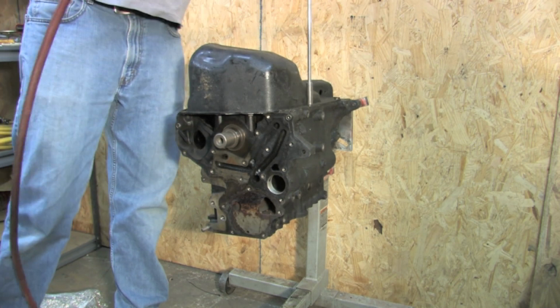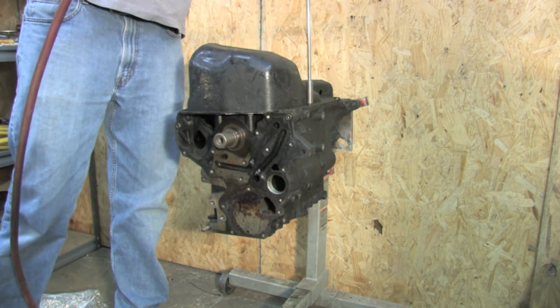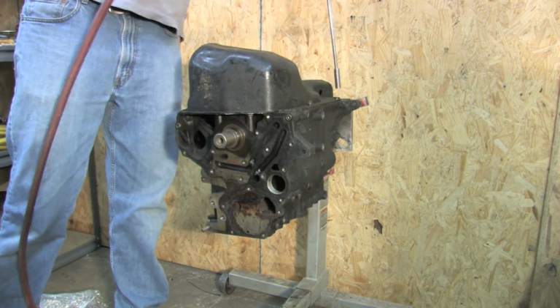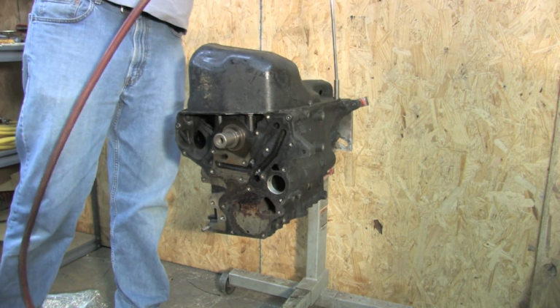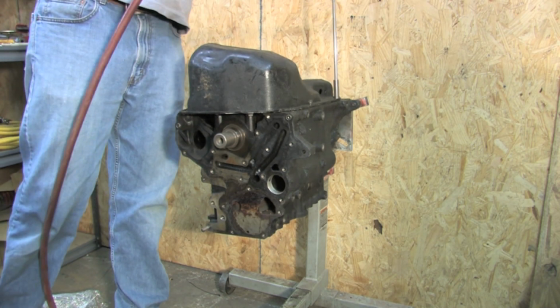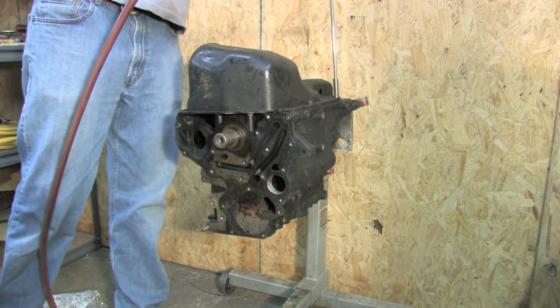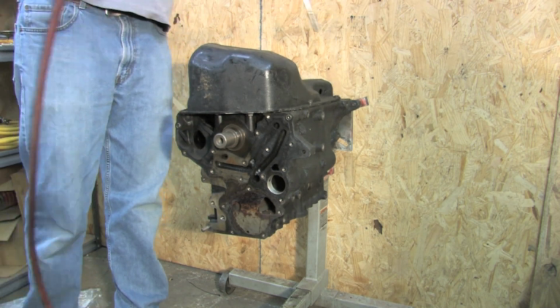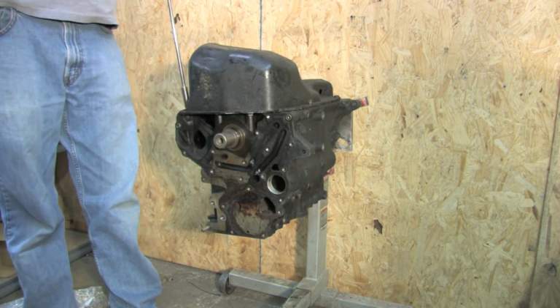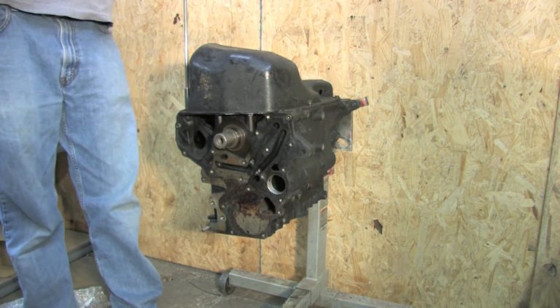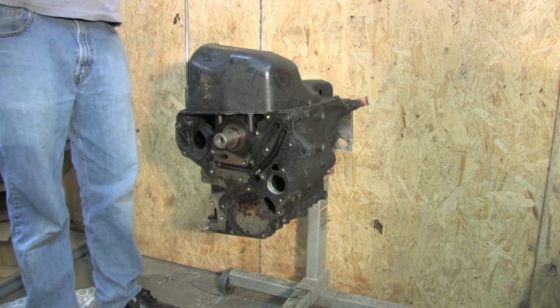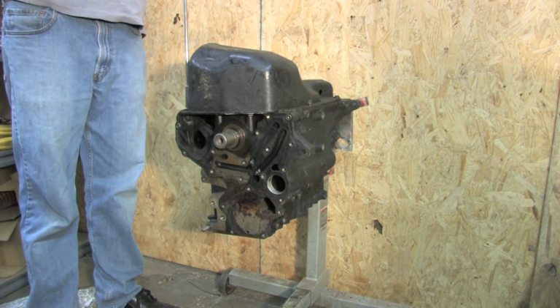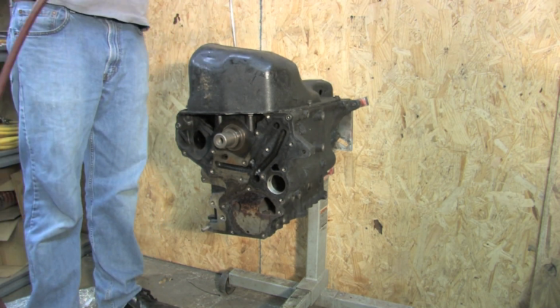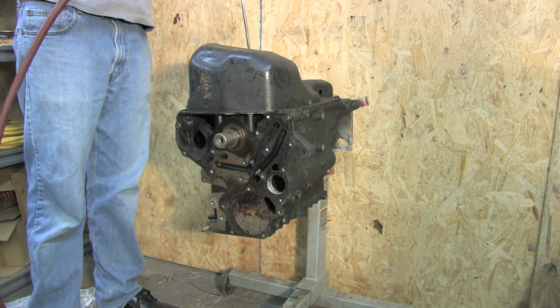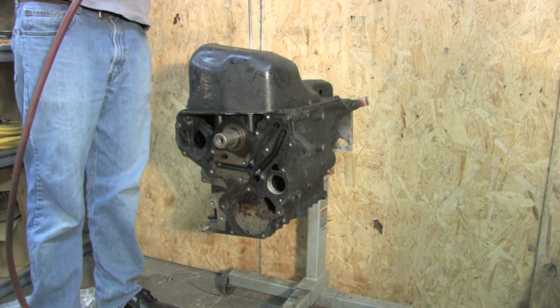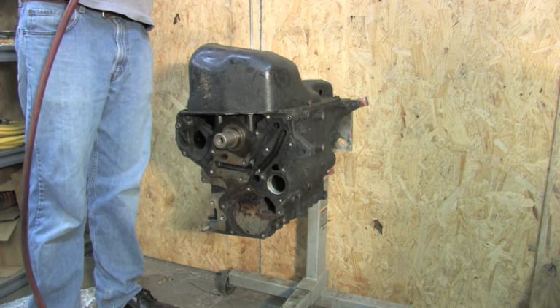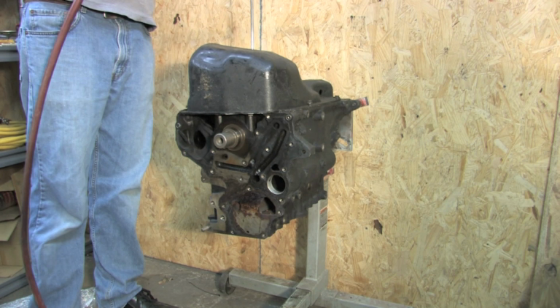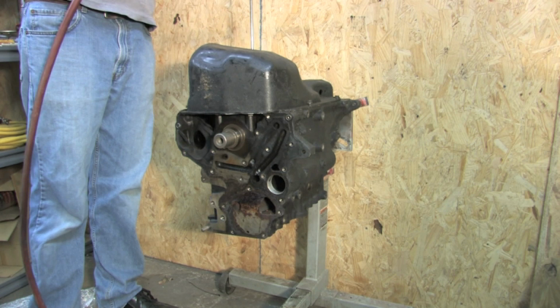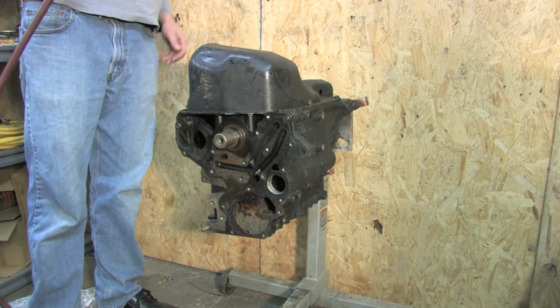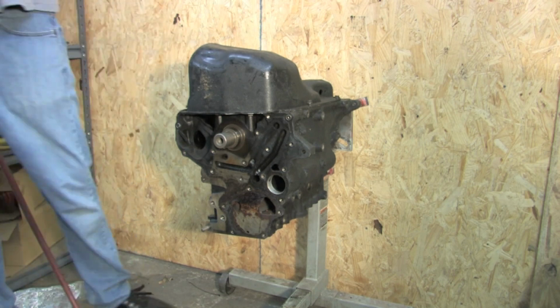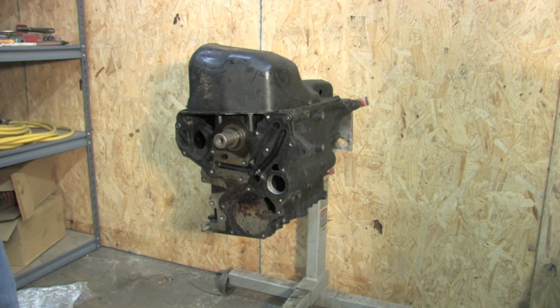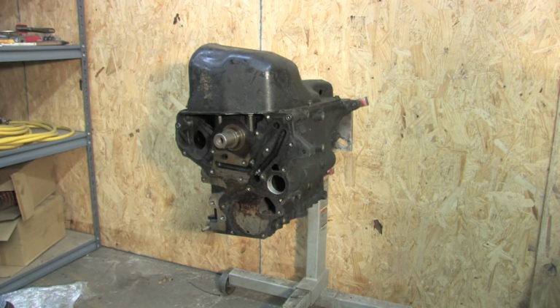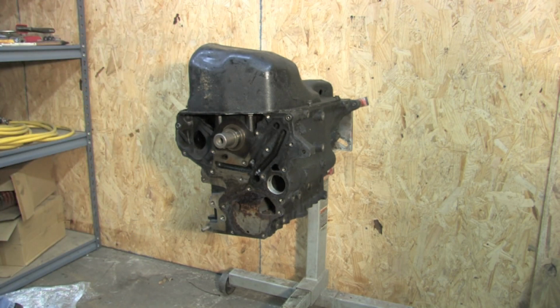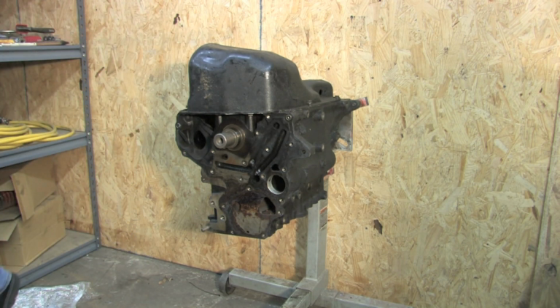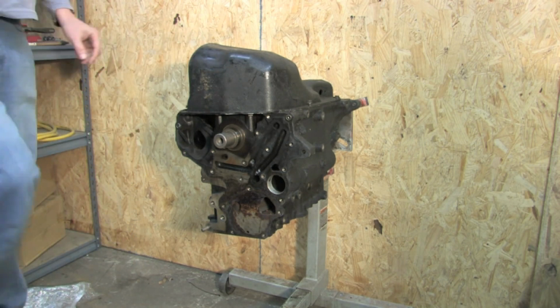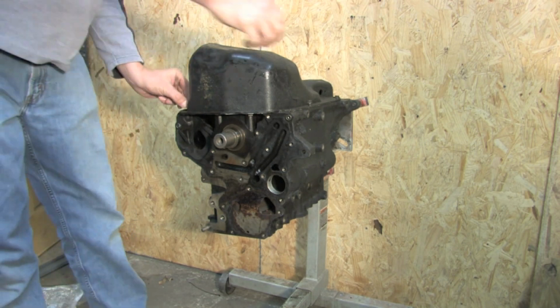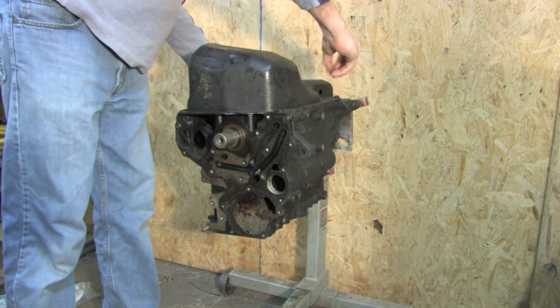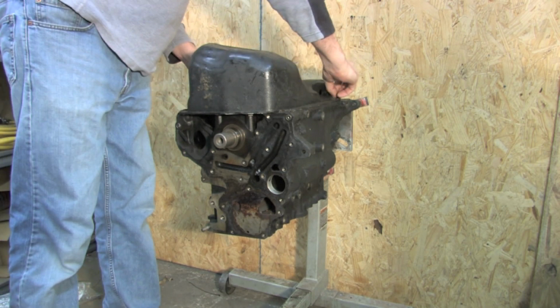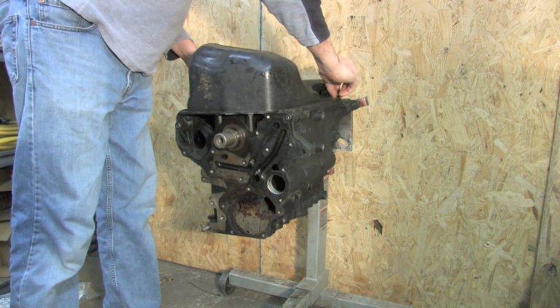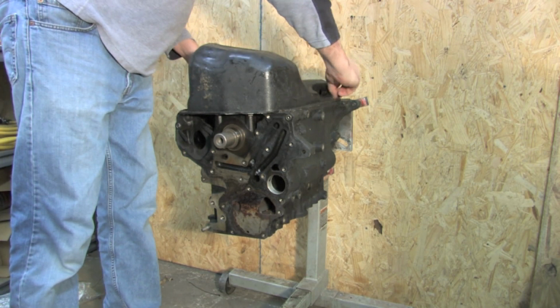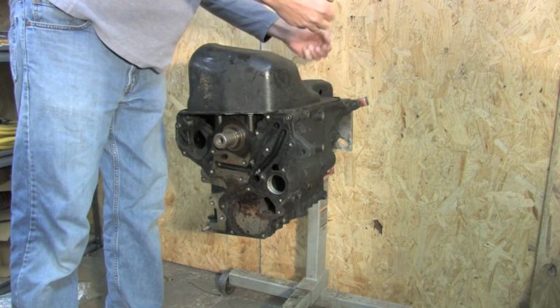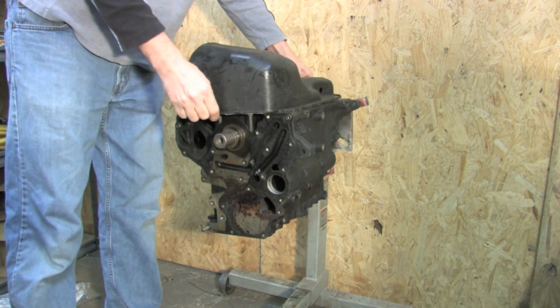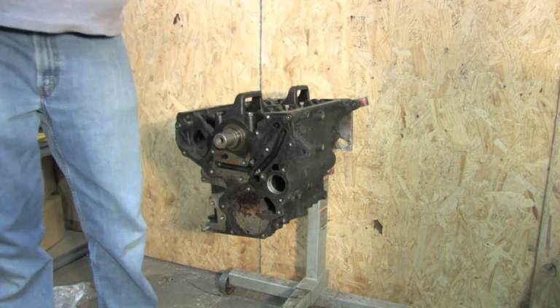Before you tackle a balance shaft removal, you need to pay attention to how your oiling system works. I'm cracking back into this thing to knock the bearings out of it and I figured I'd bring you along.